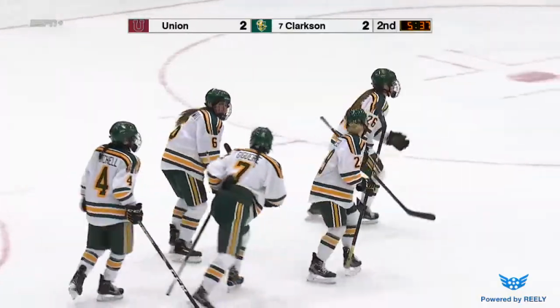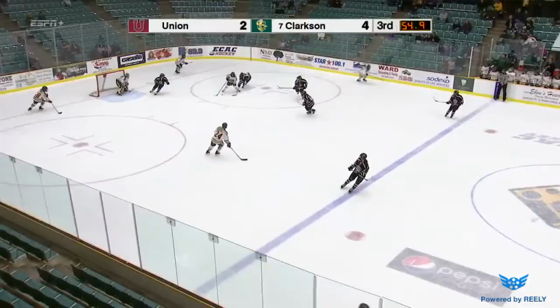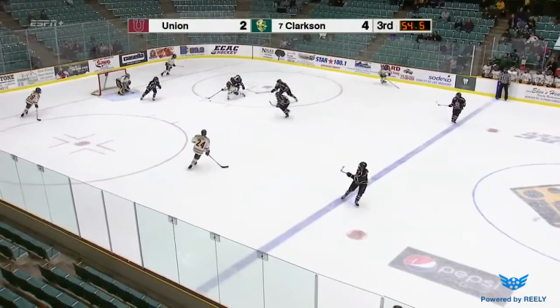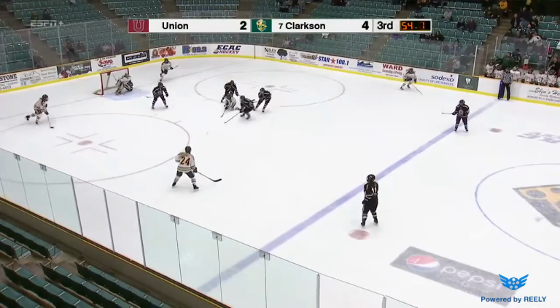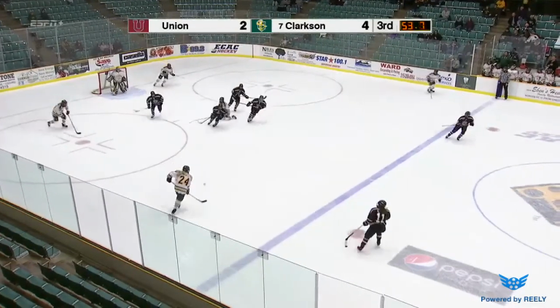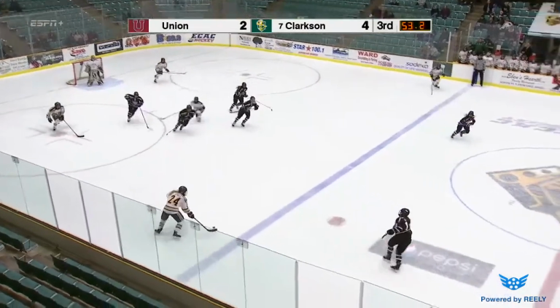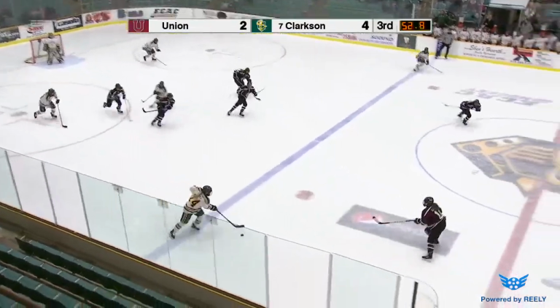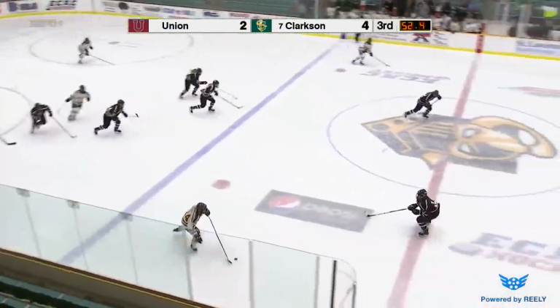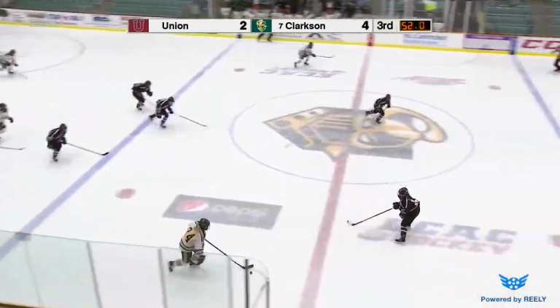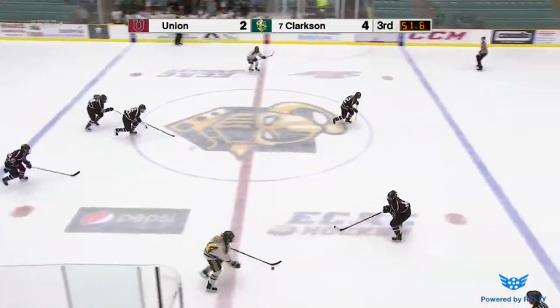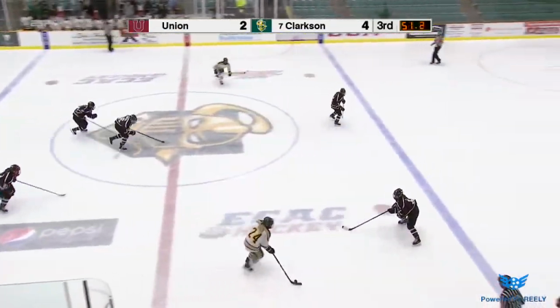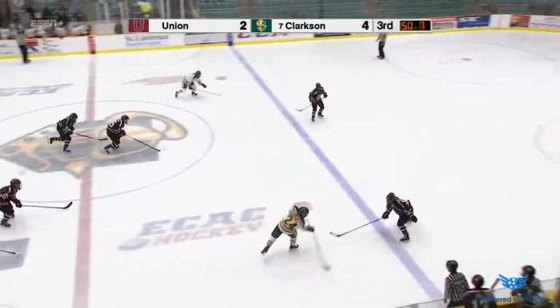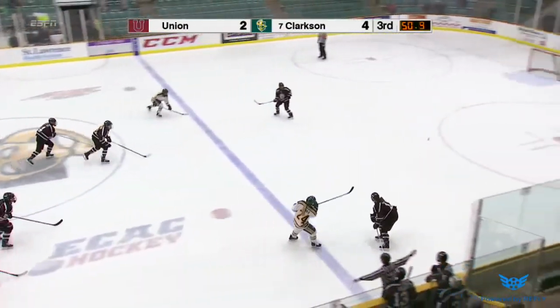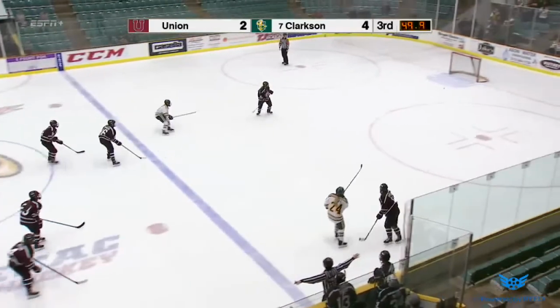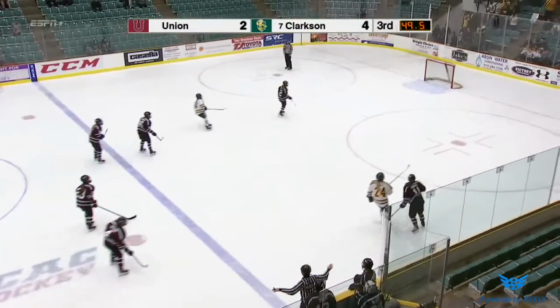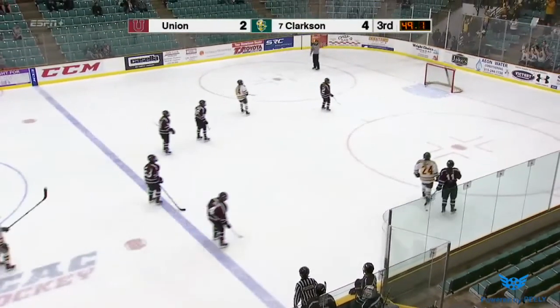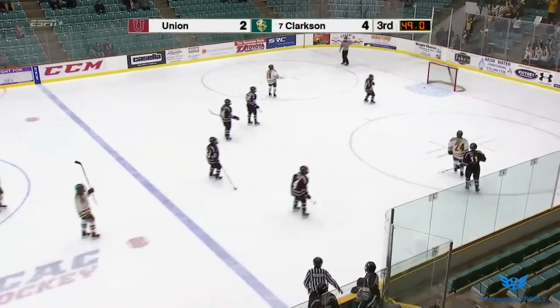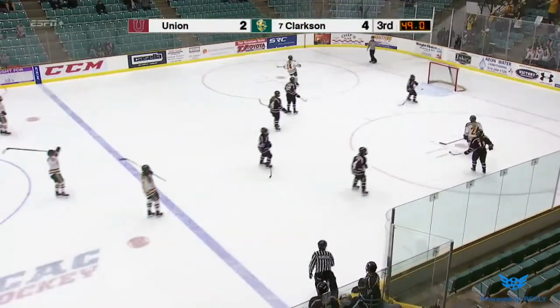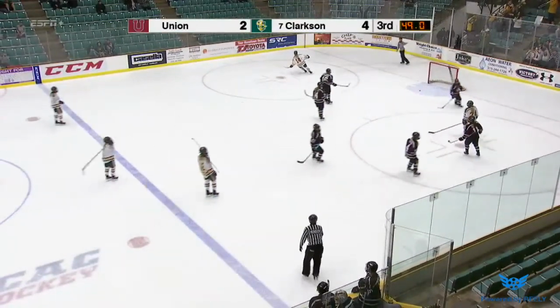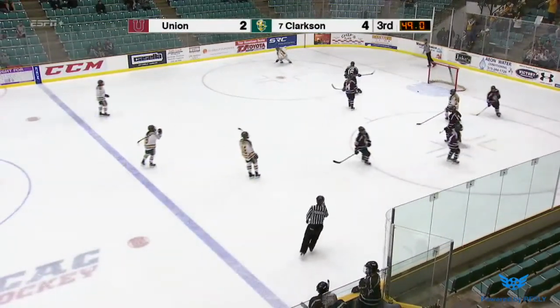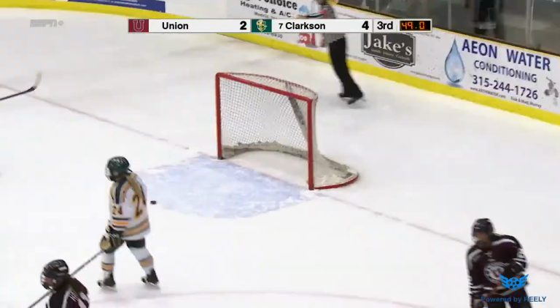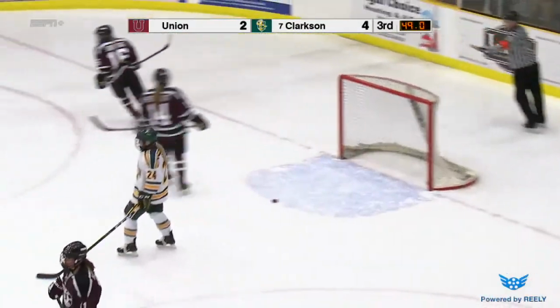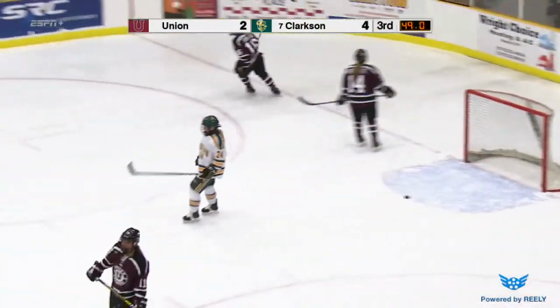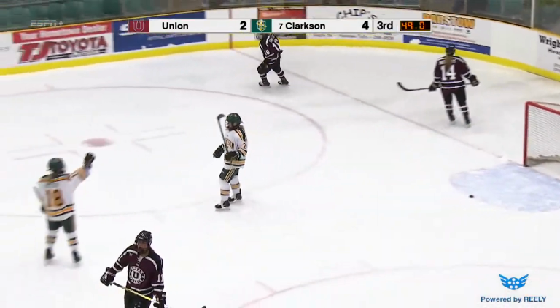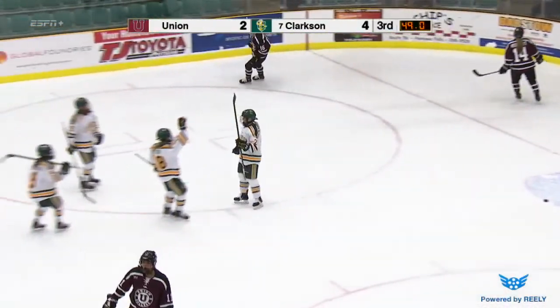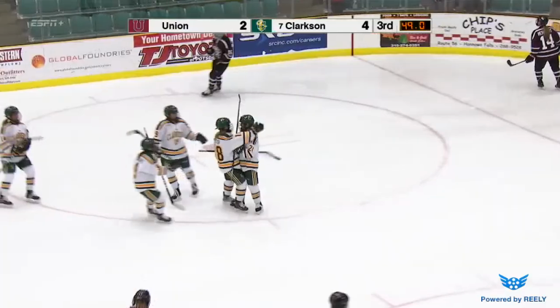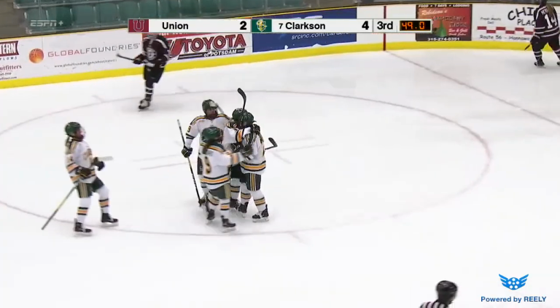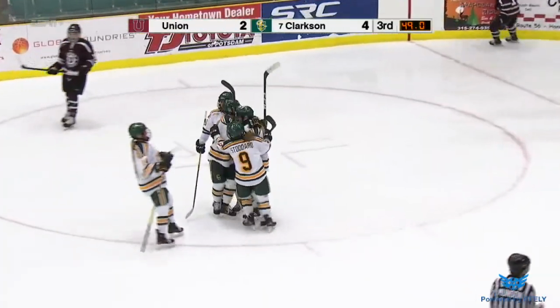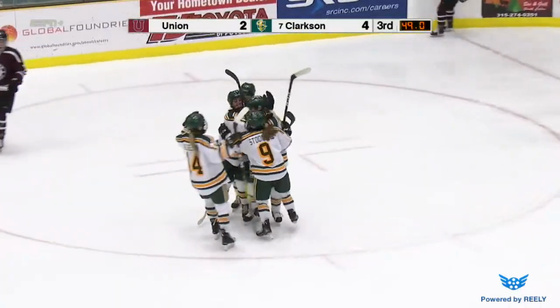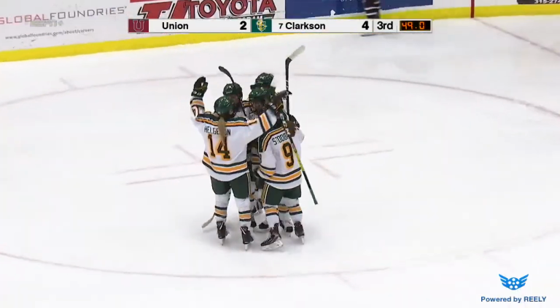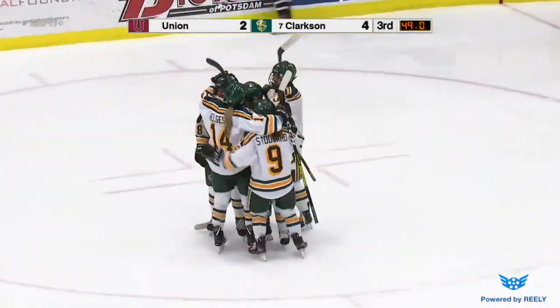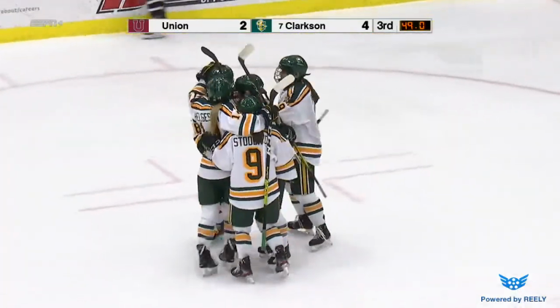That's a beautiful swing circle with the puck — chopped down, gets it ahead. Here comes Sokka over the red line, final blue, a shot to the net — score! Taylor Sokka, and Clarkson leads 5-2!